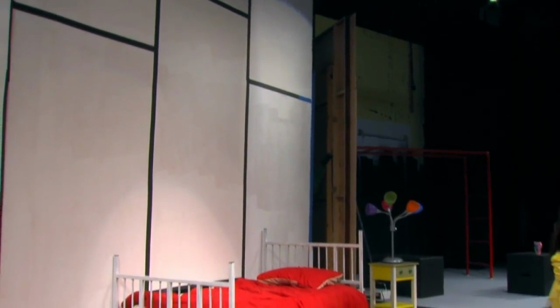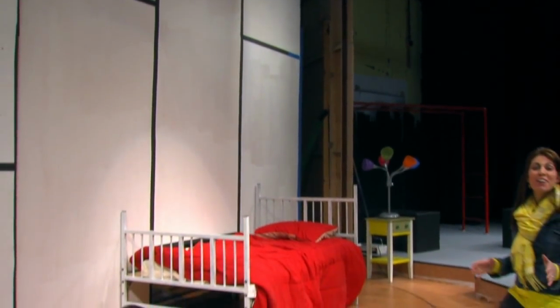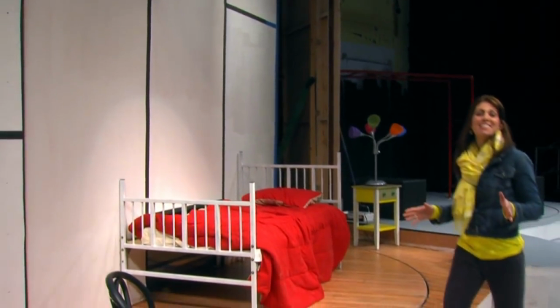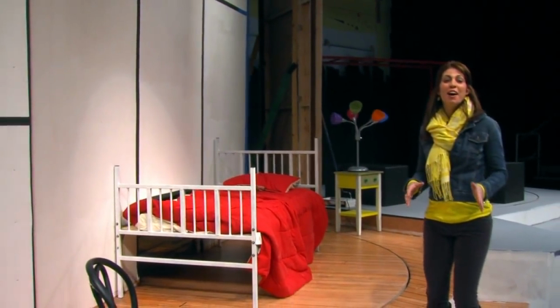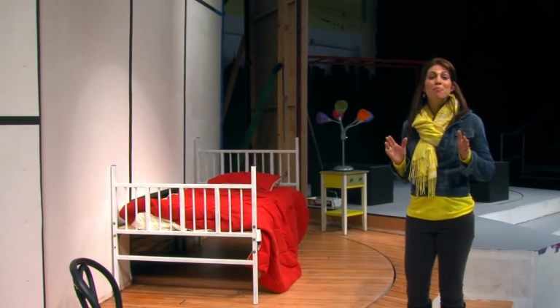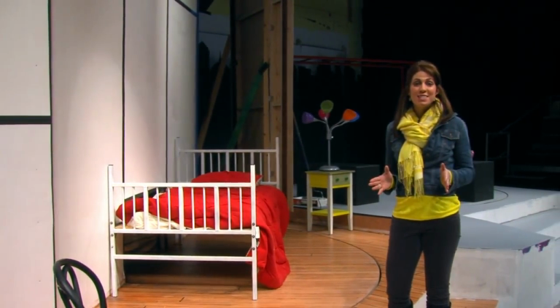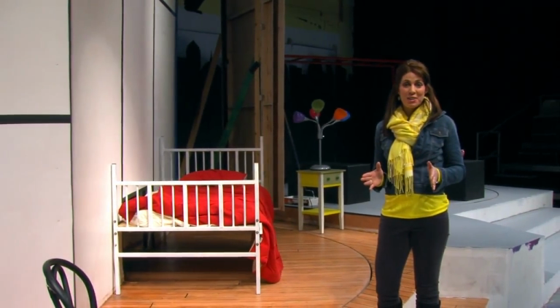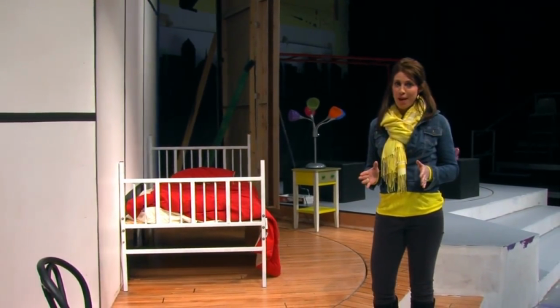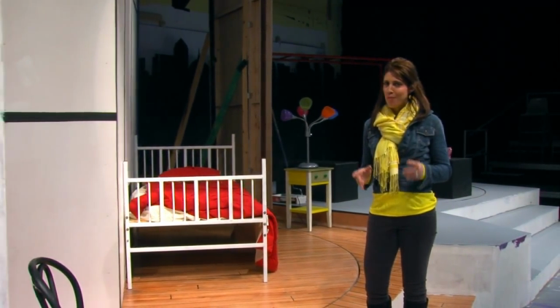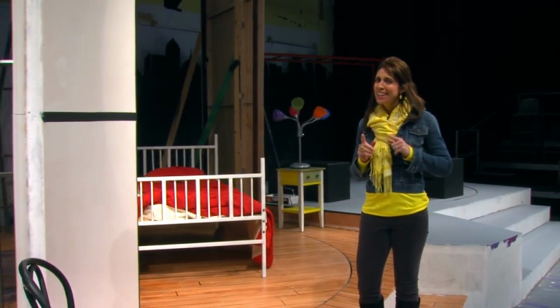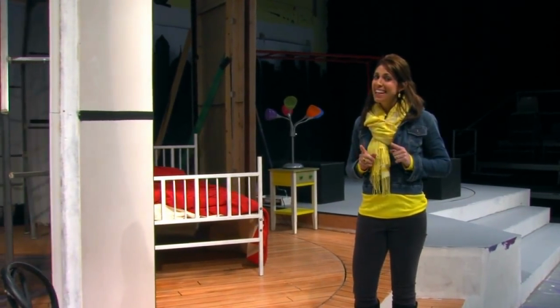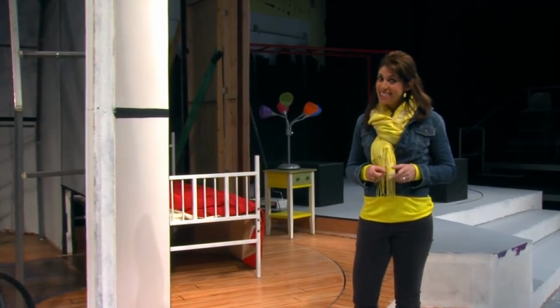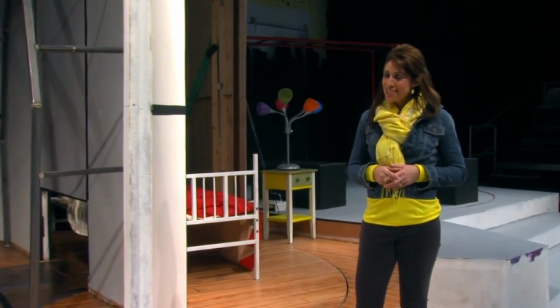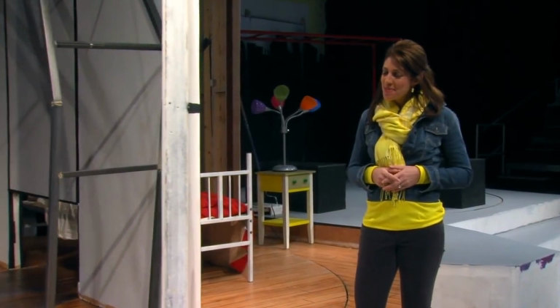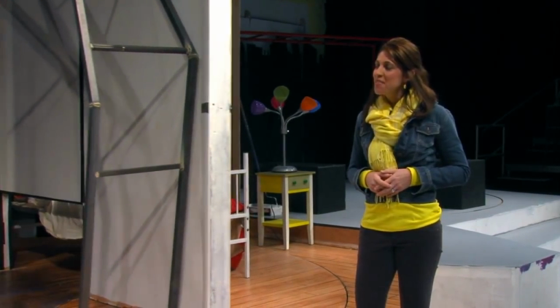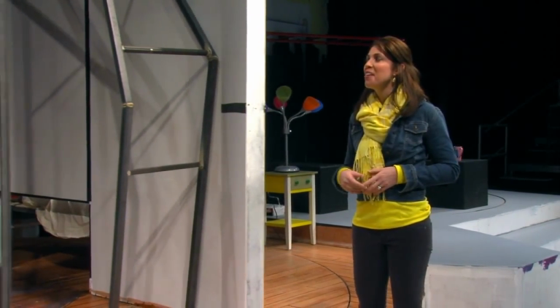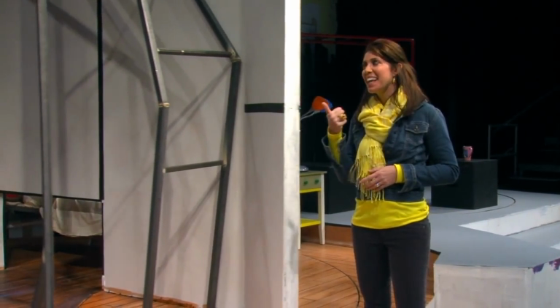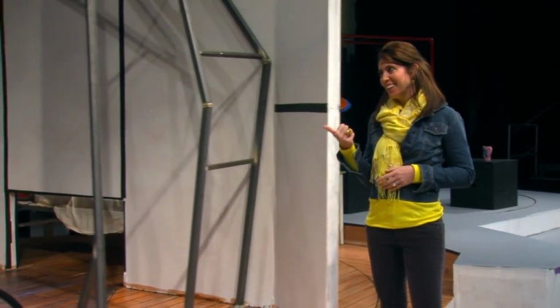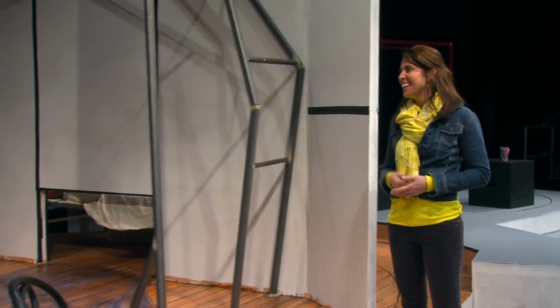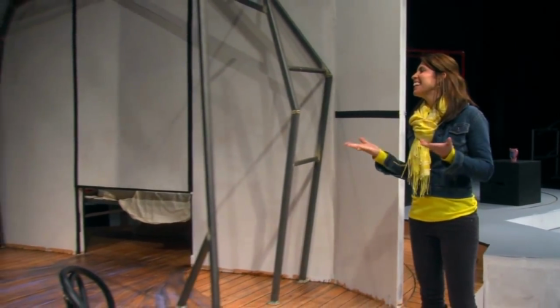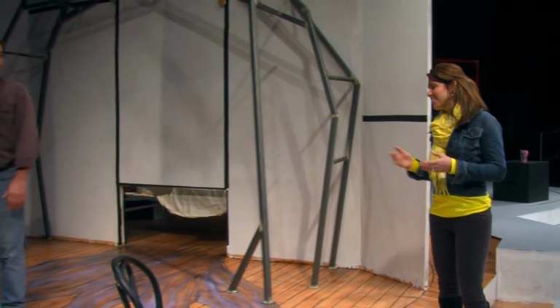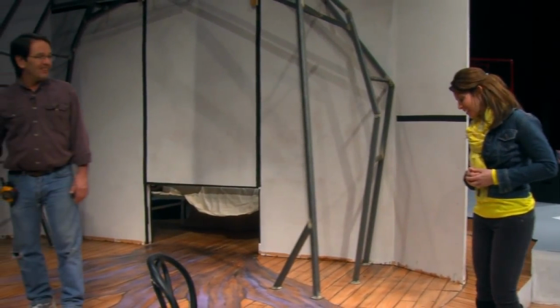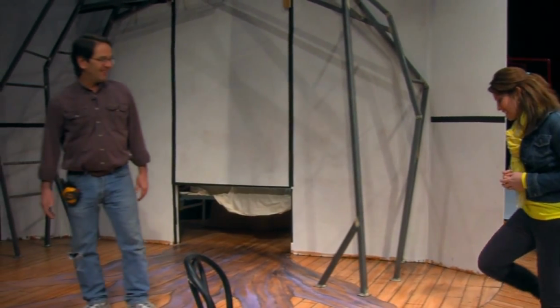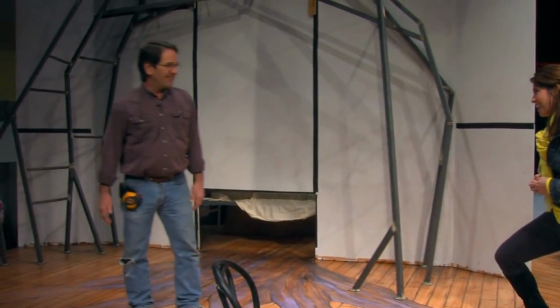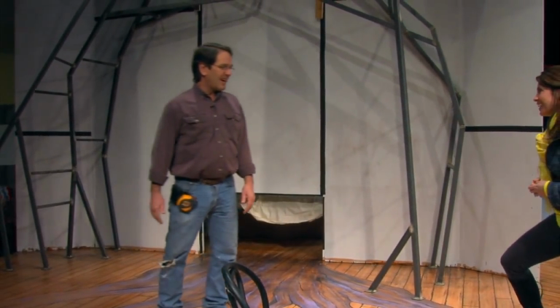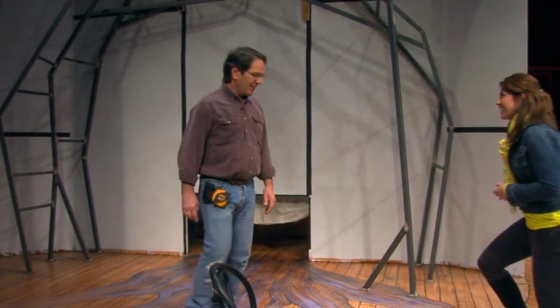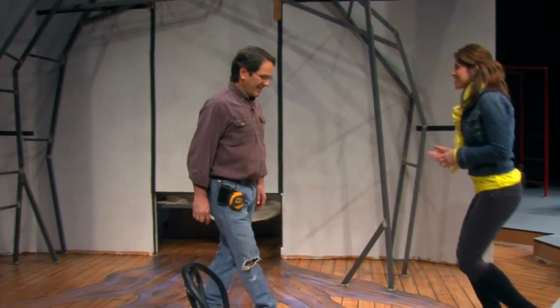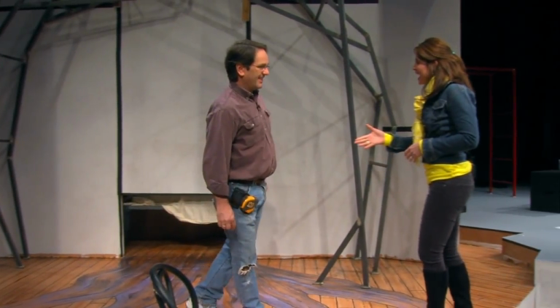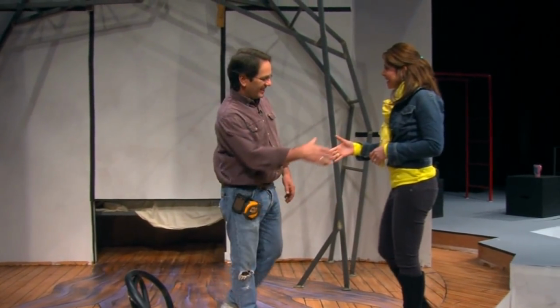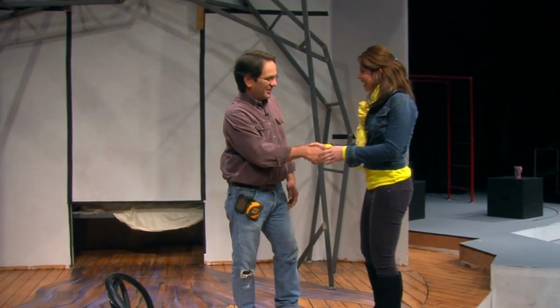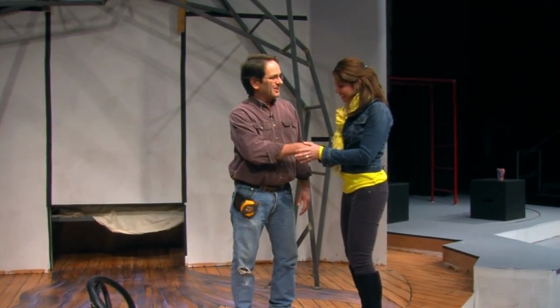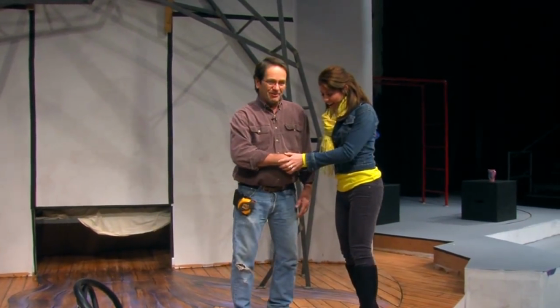We are on the set of The Monster Under the Bed and we're going to get the inside scoop from Kevin. Kevin, welcome to the show. Hi Melanie. It's so good to have you here.